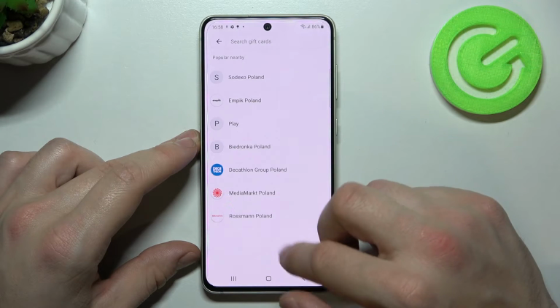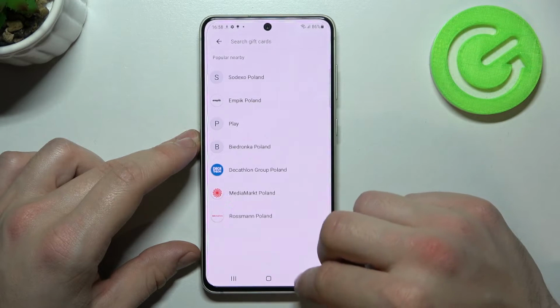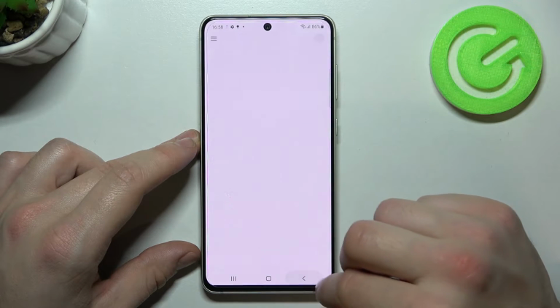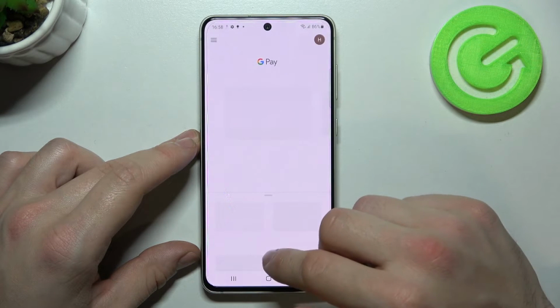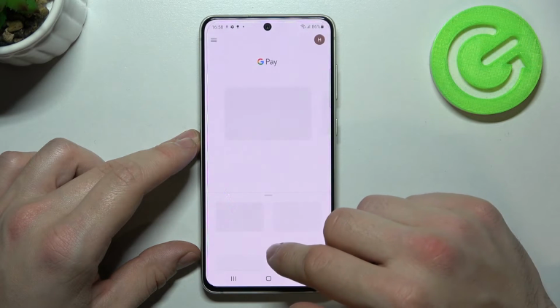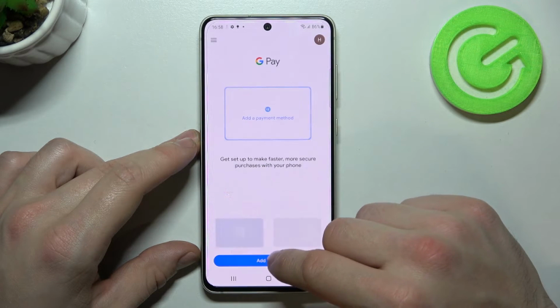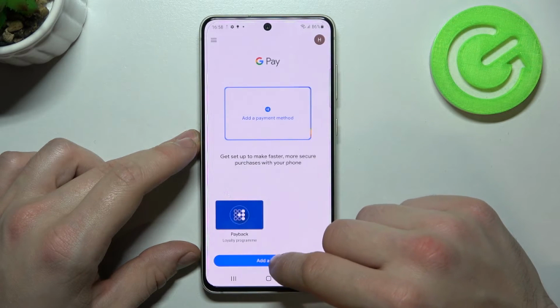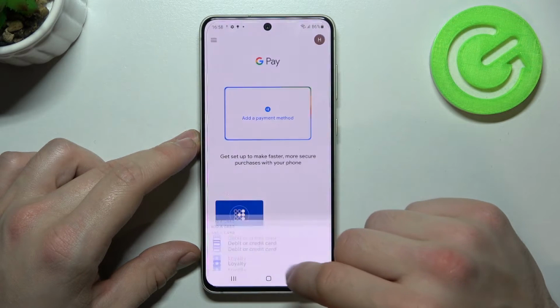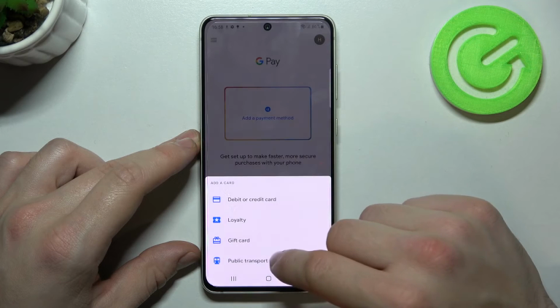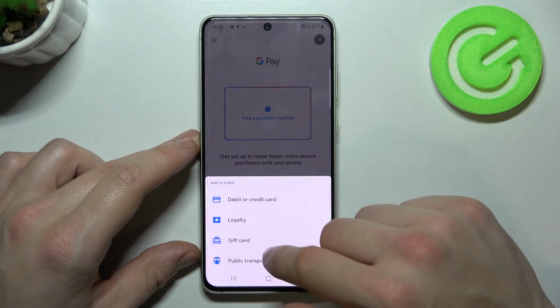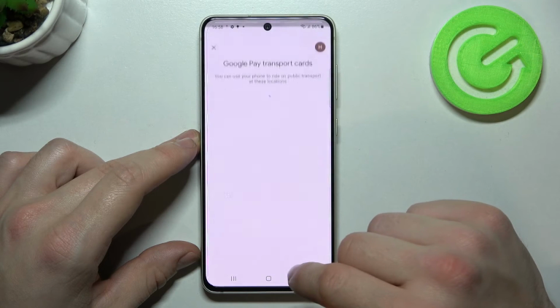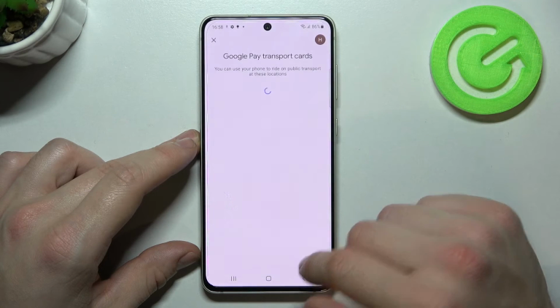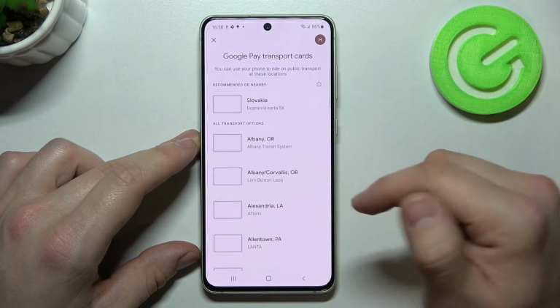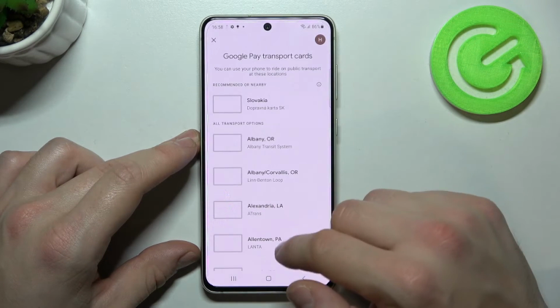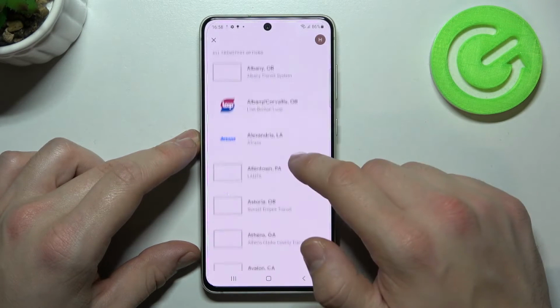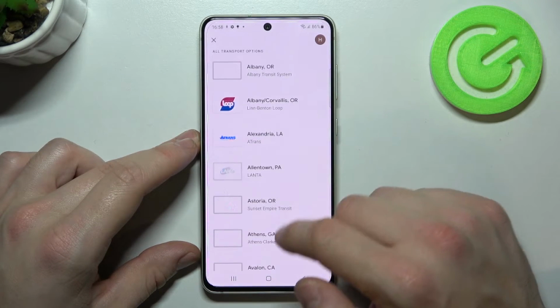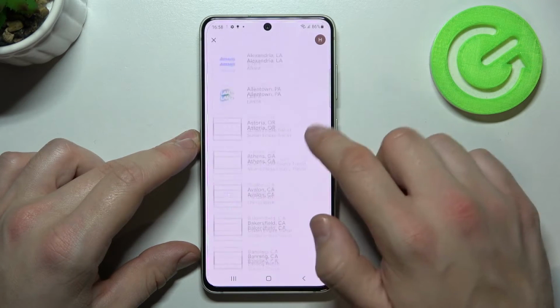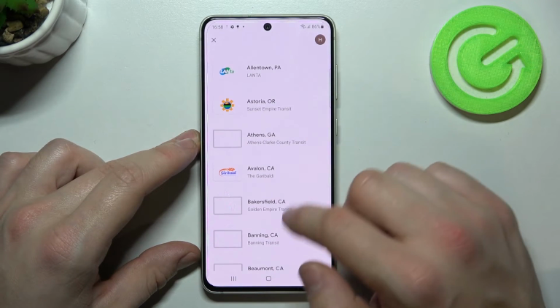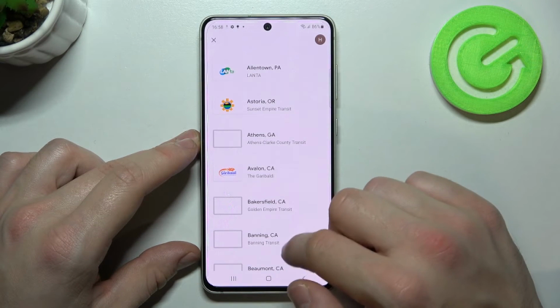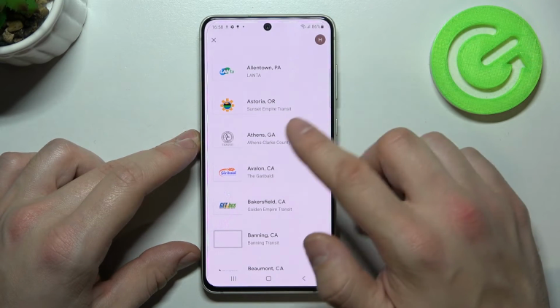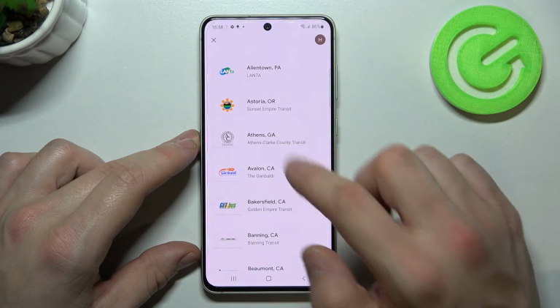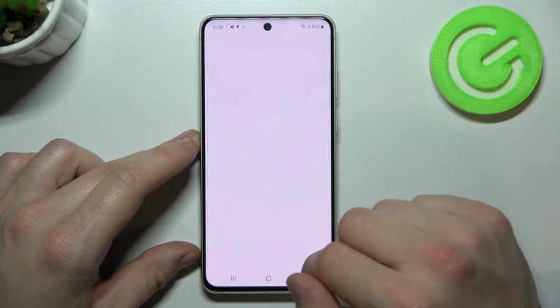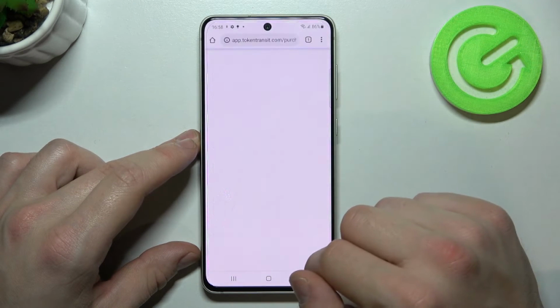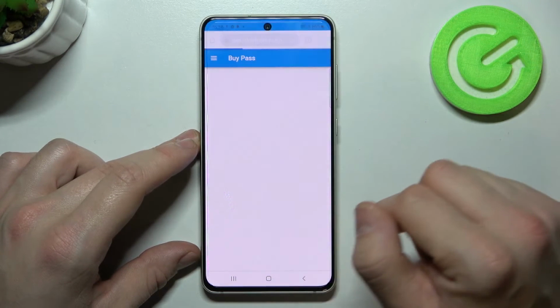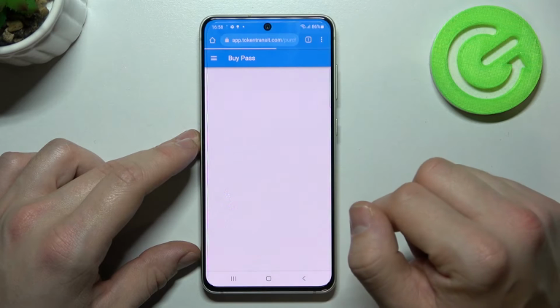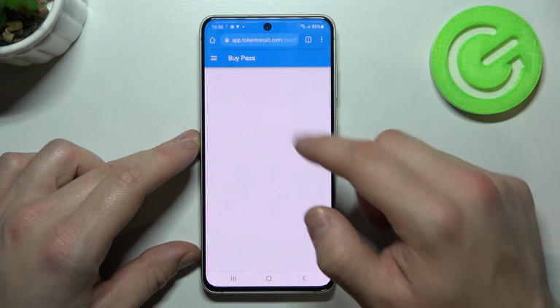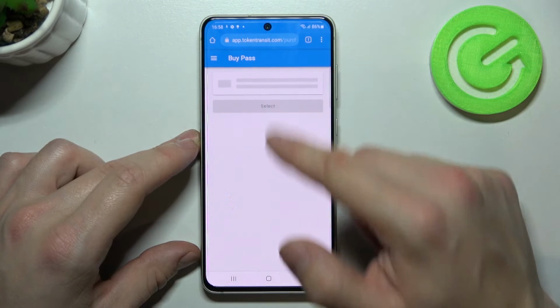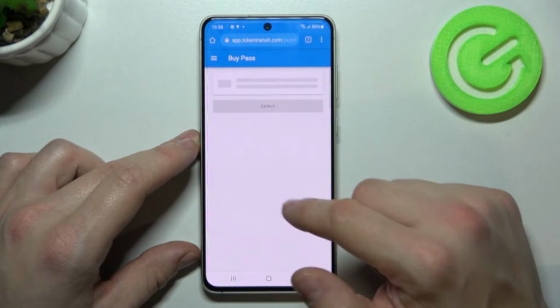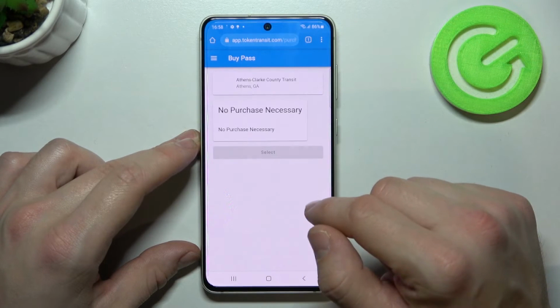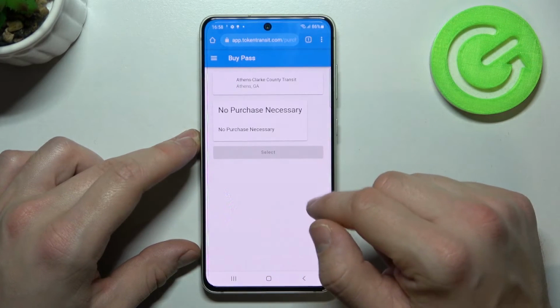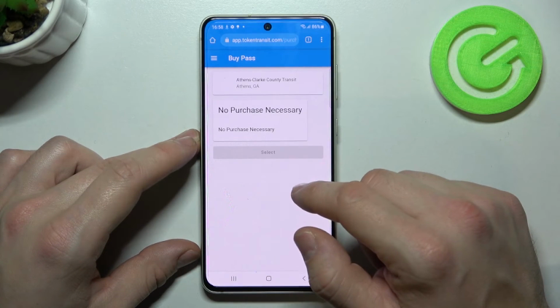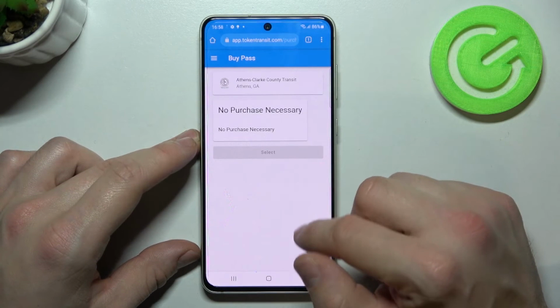The last card you can add is public transport. If you are able to find your public transport selected, you'll be redirected to a website where you have to fill in the form.